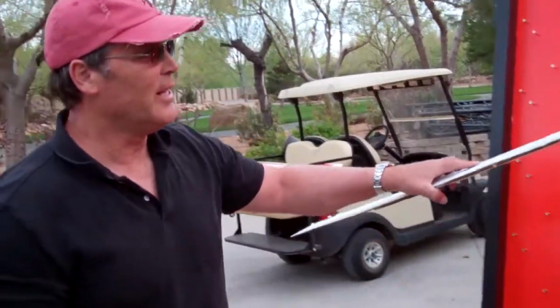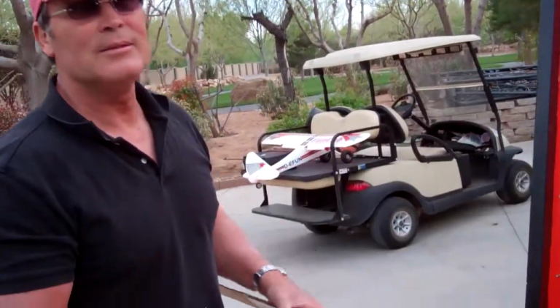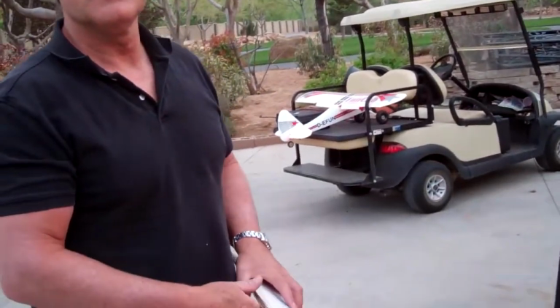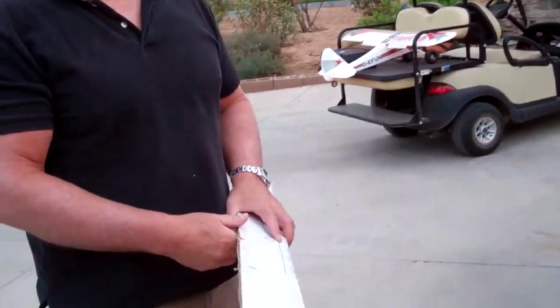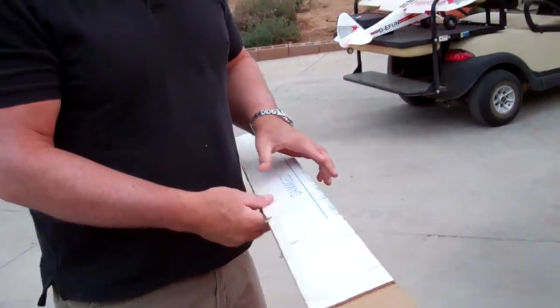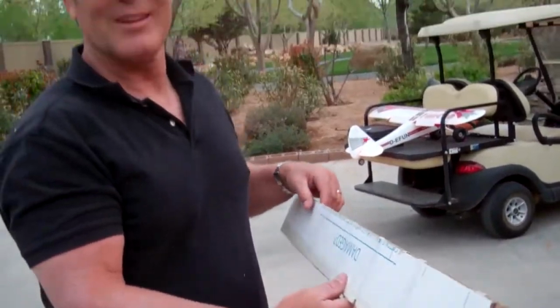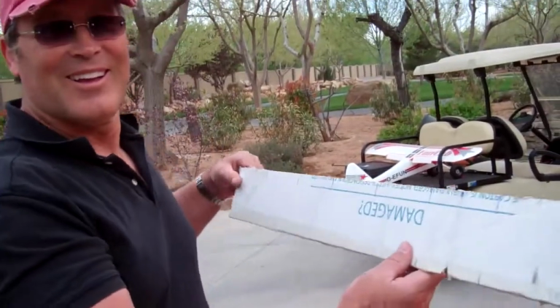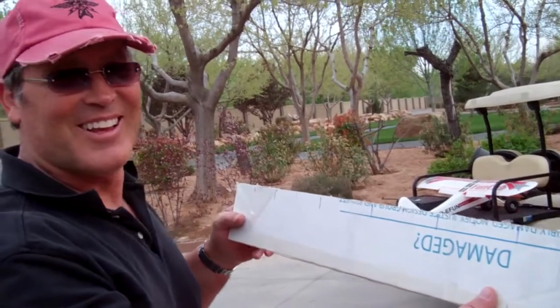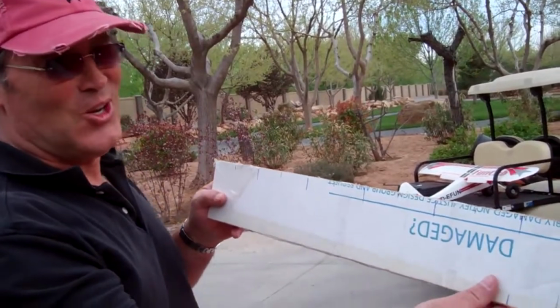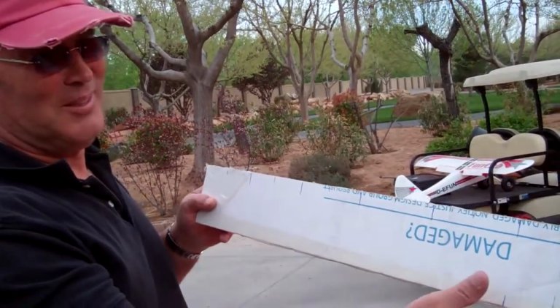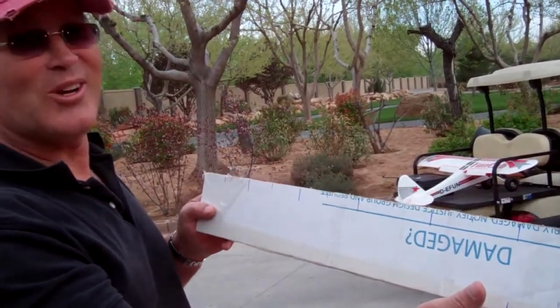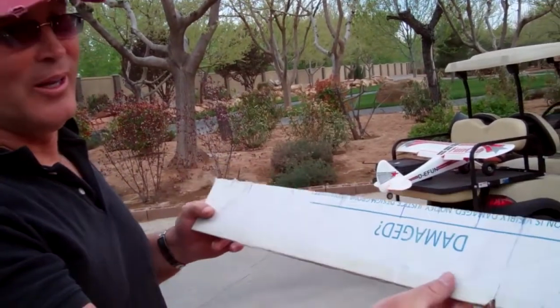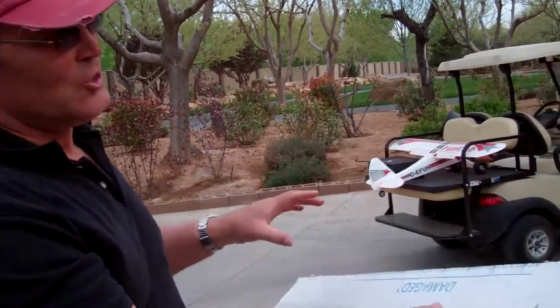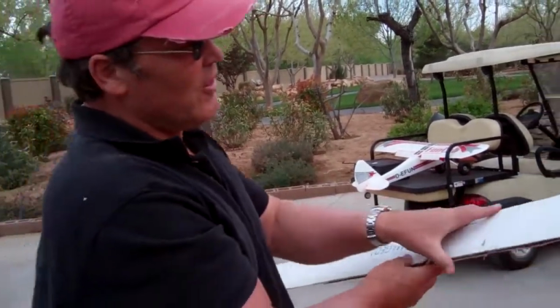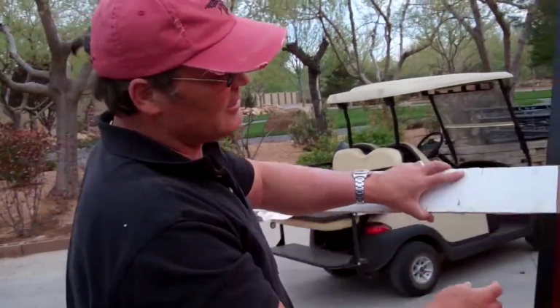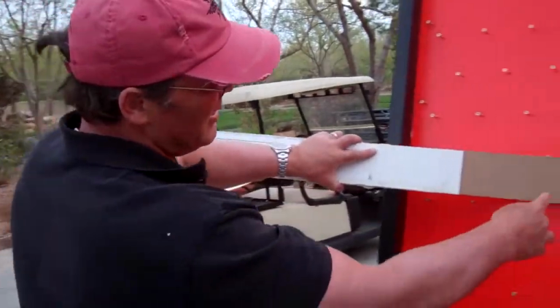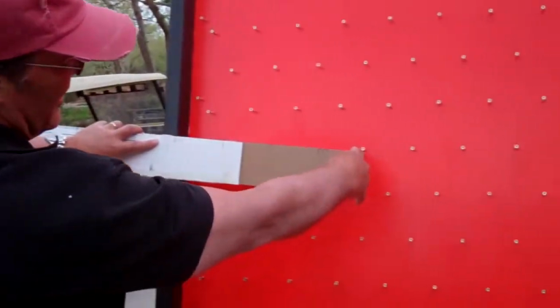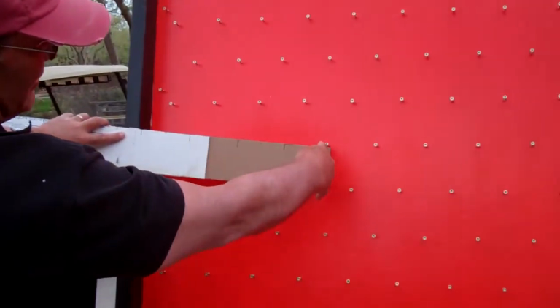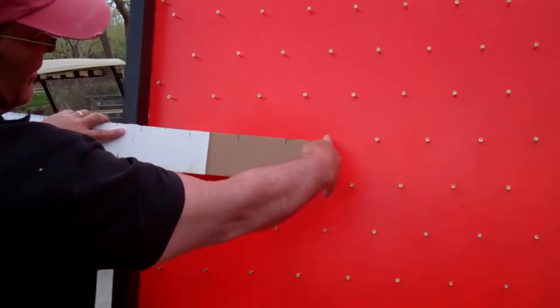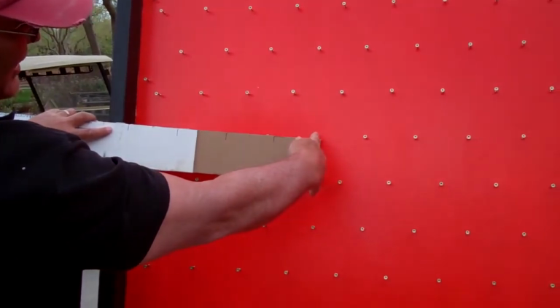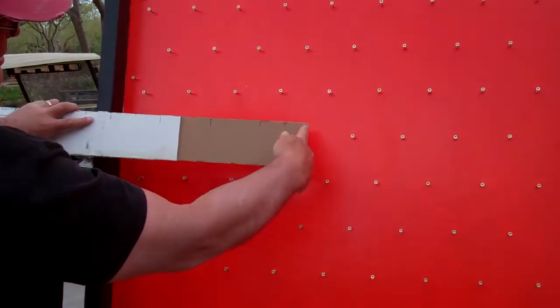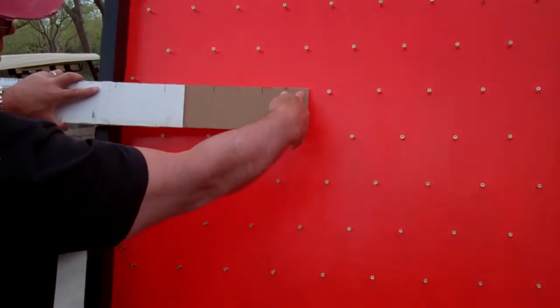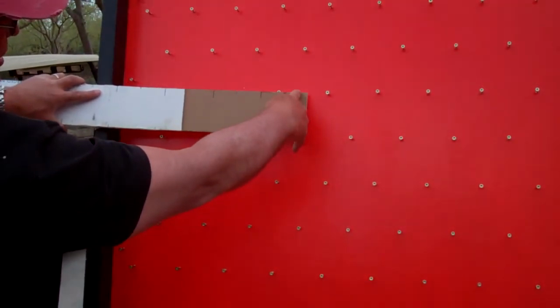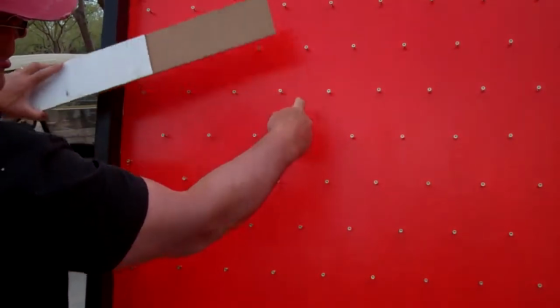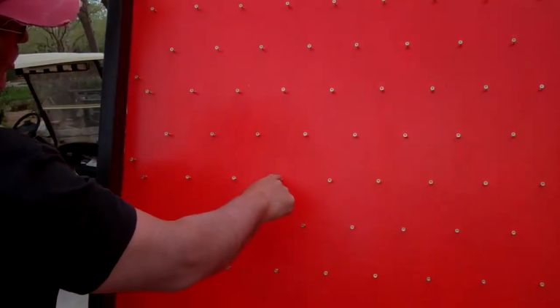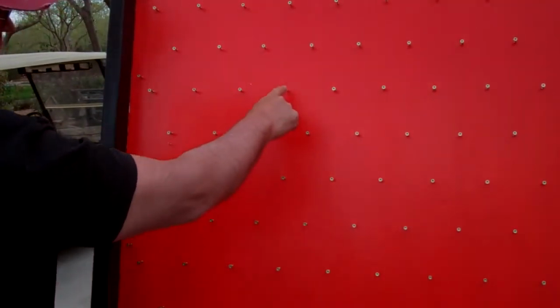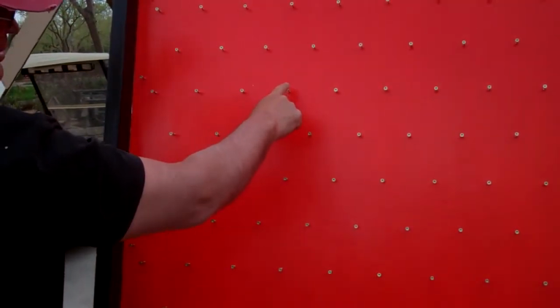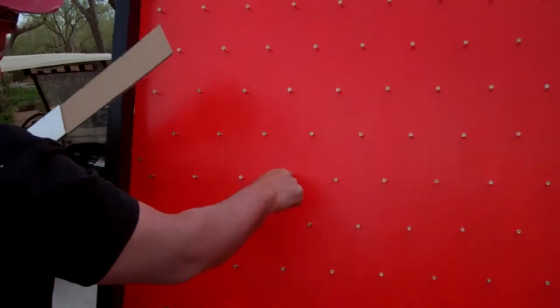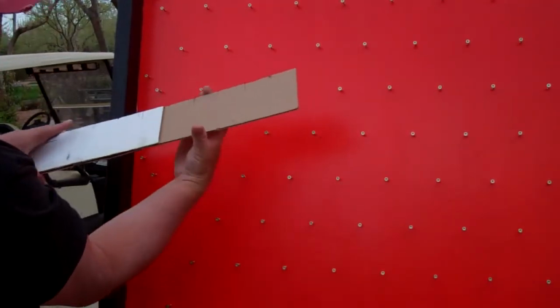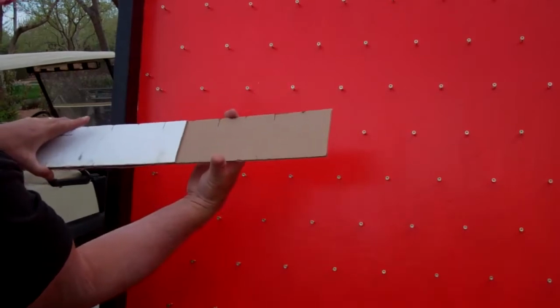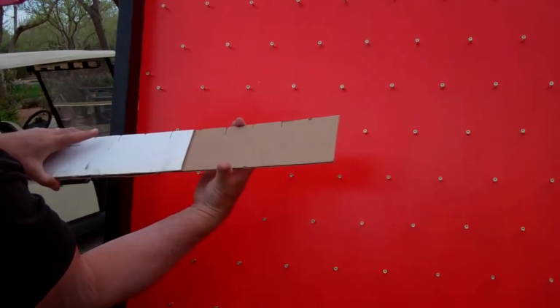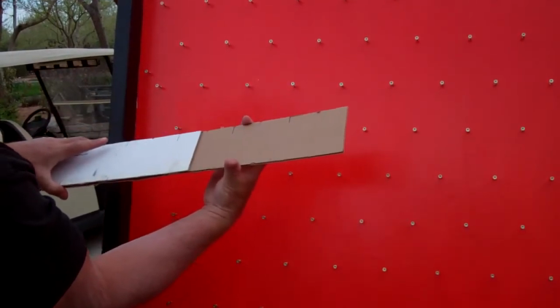Obviously your little jig here is very valuable. Is it available on eBay? No, but pretty straightforward. So then the distance from here to here is that distance, the distance from here to here — so whatever this distance is, this needs to be half that distance.